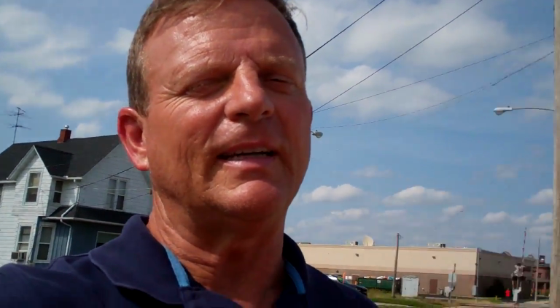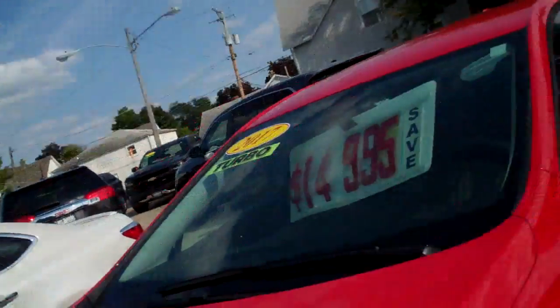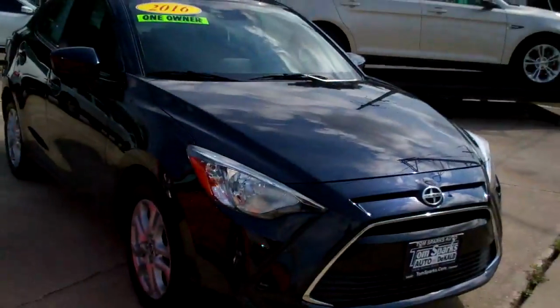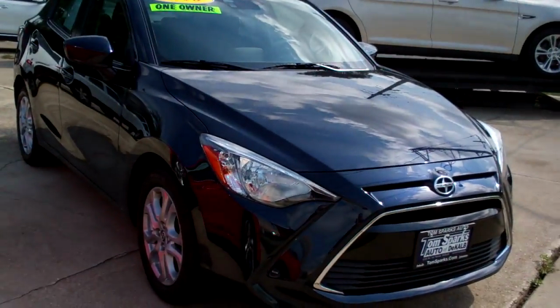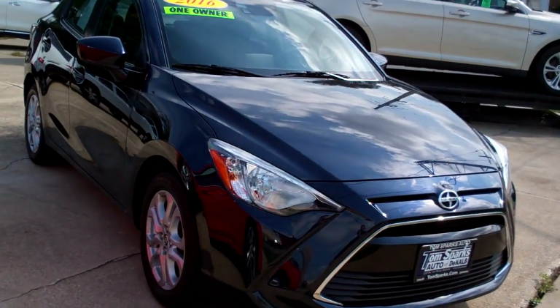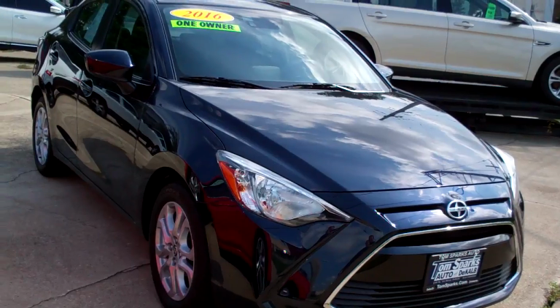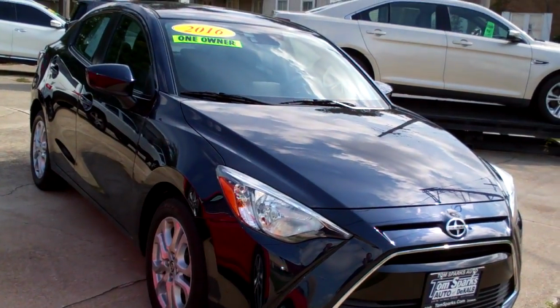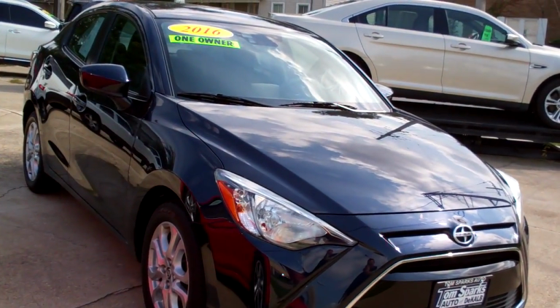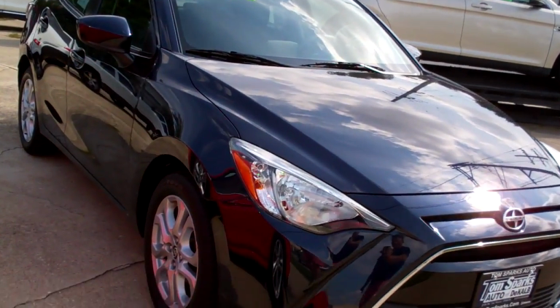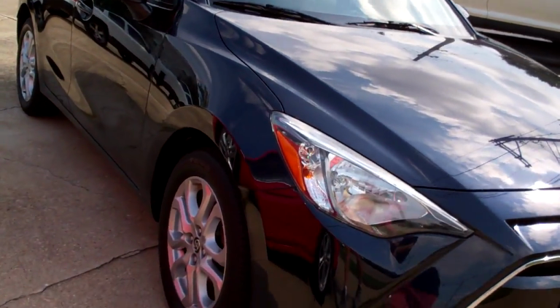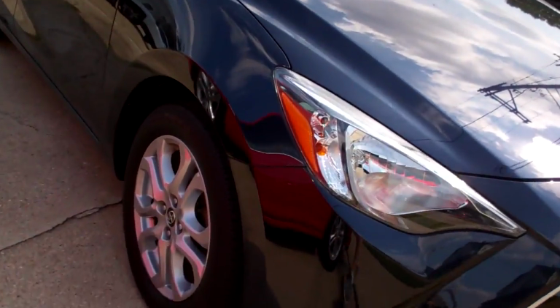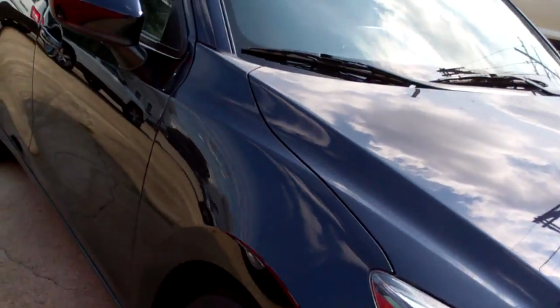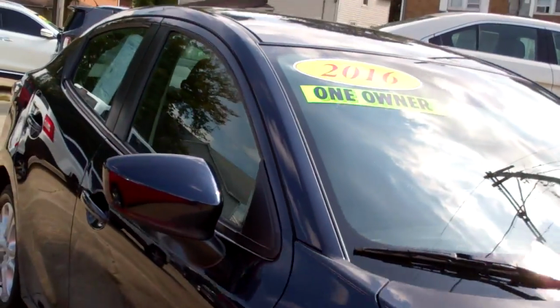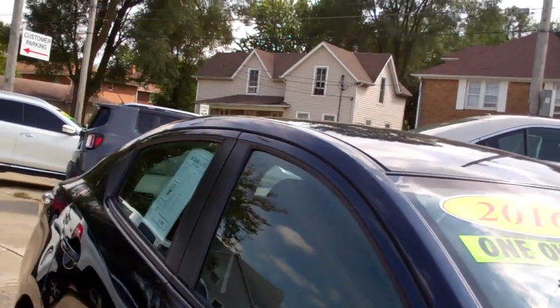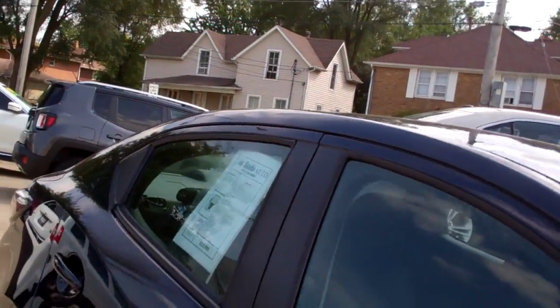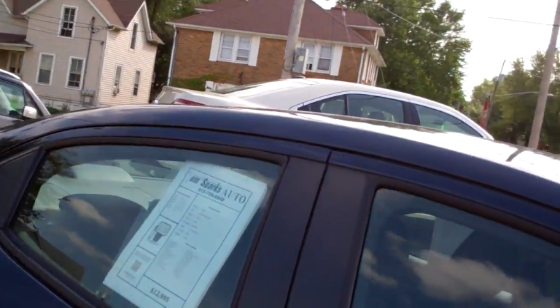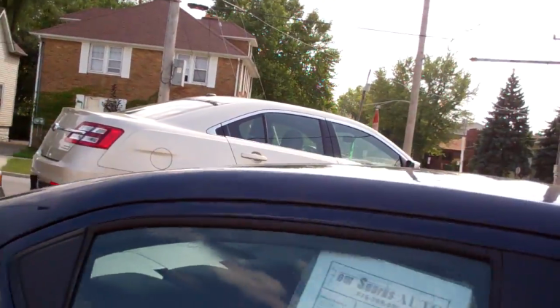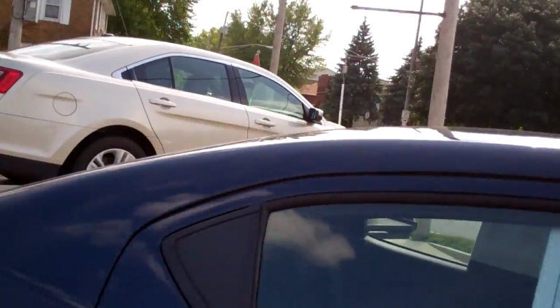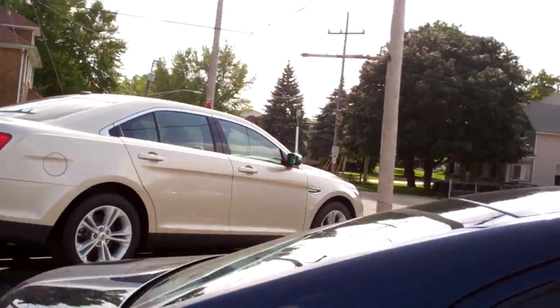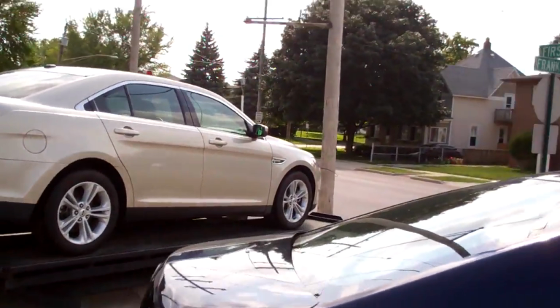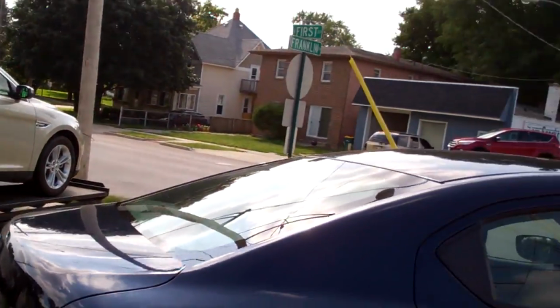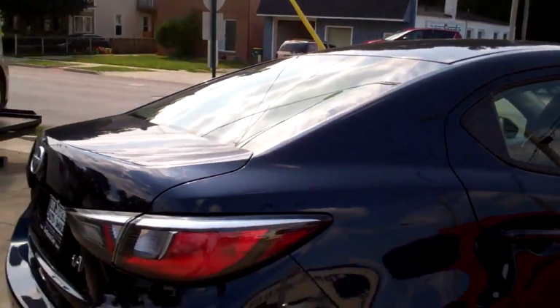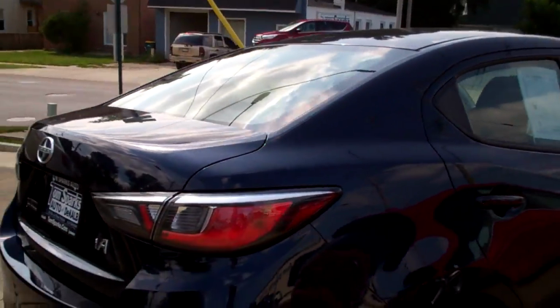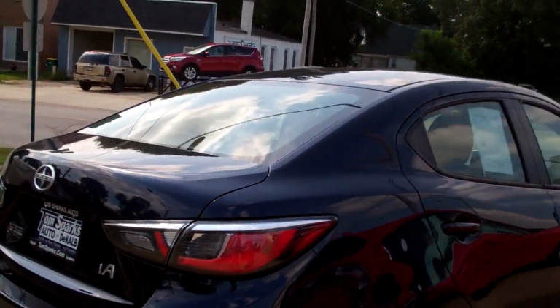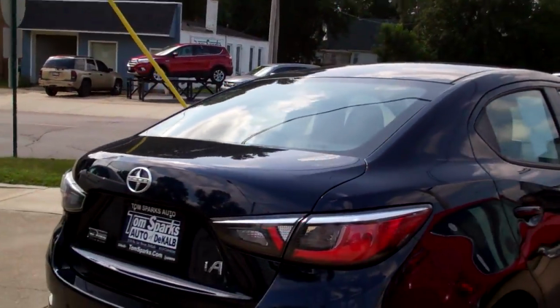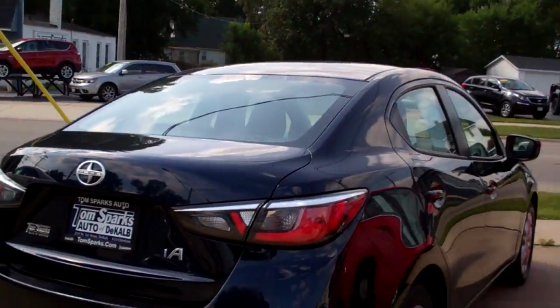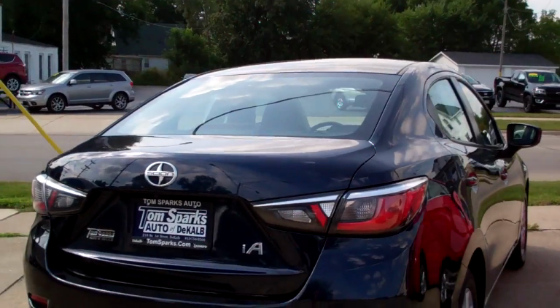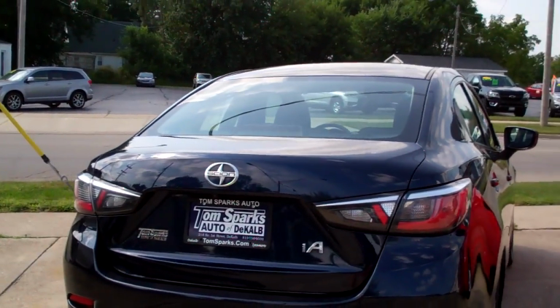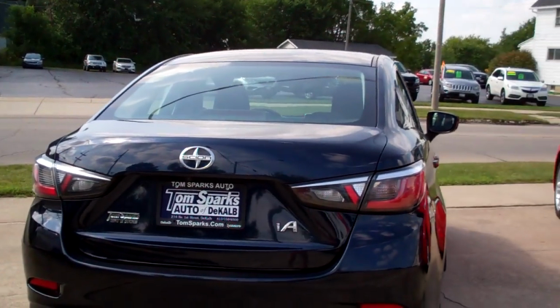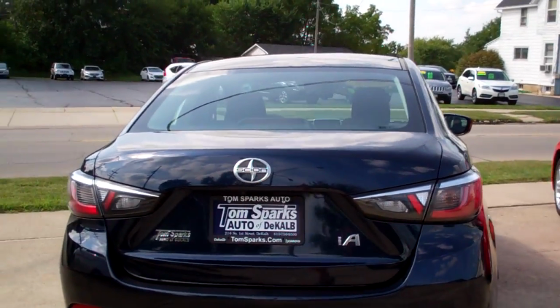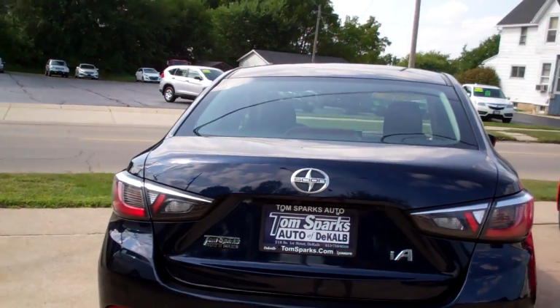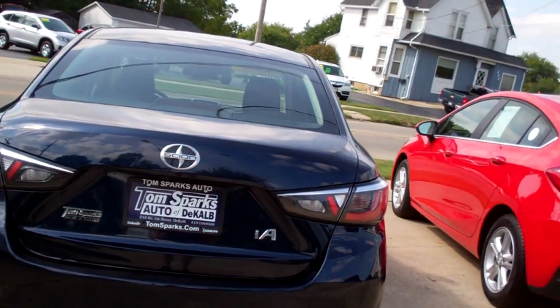Hey, check this out. 2016 Zion AIA. Nice alloy wheels, dark blue. Kind of like a laminated window so it keeps that sun out, that brightness out of there. Pretty color on this car.